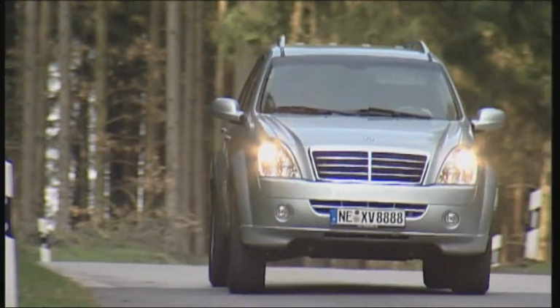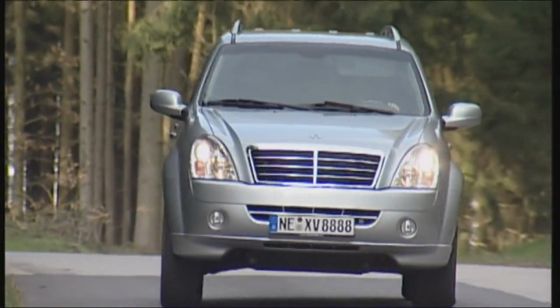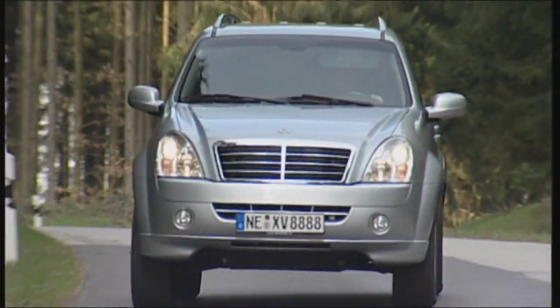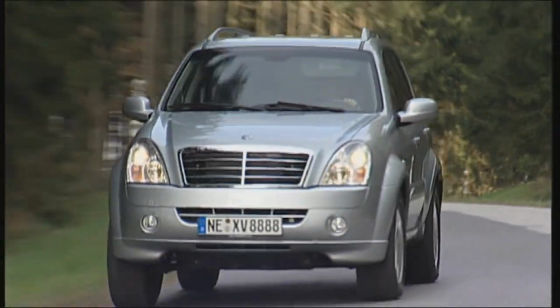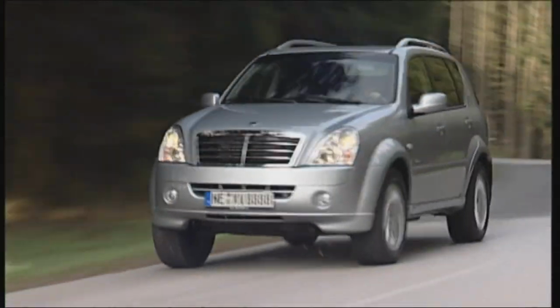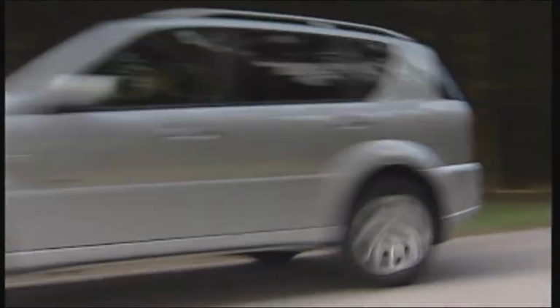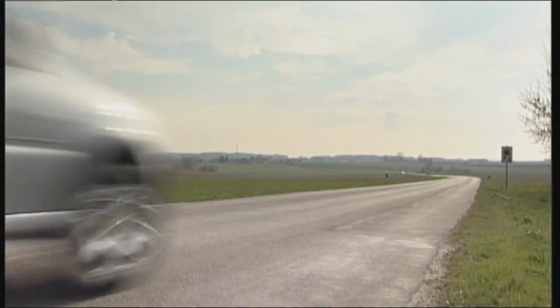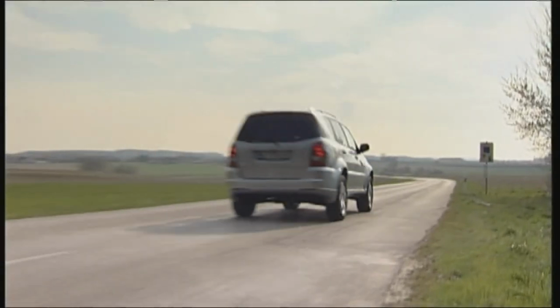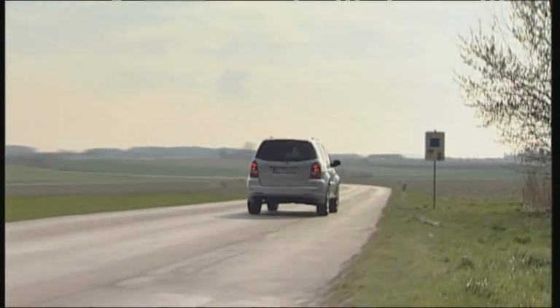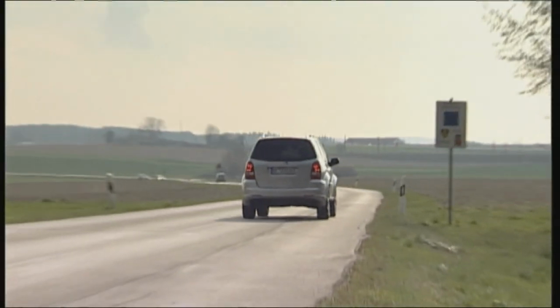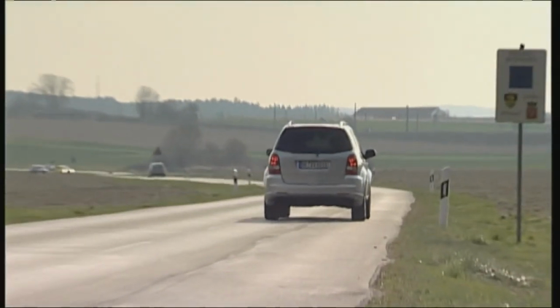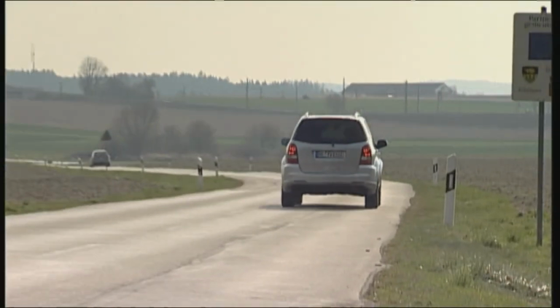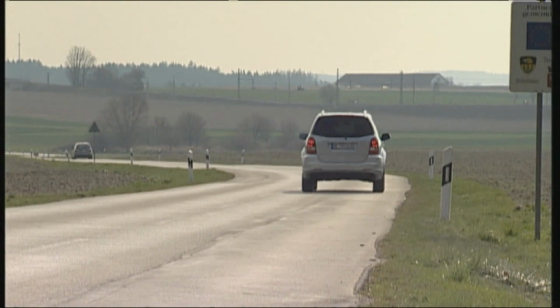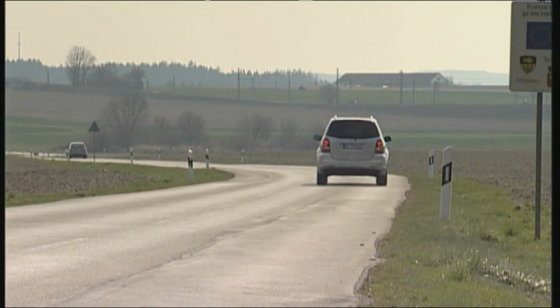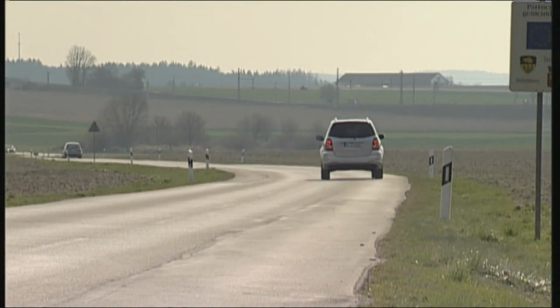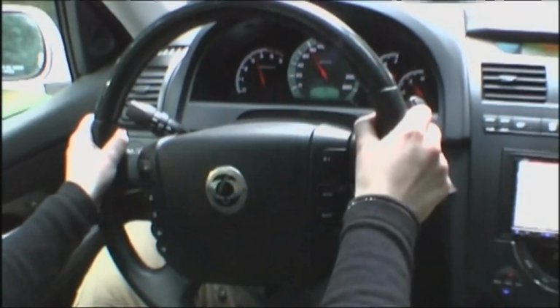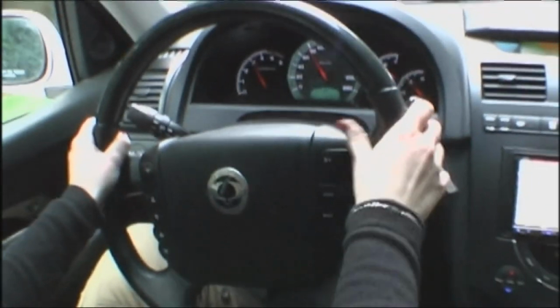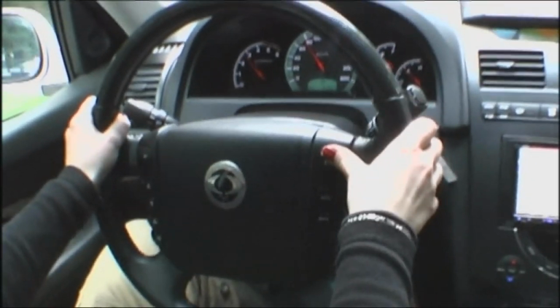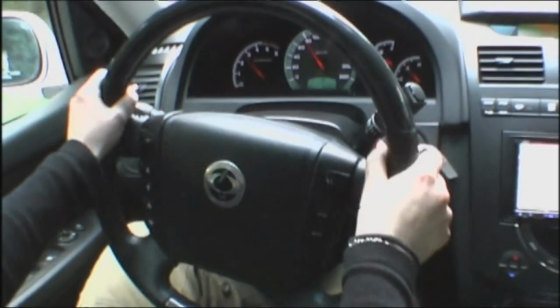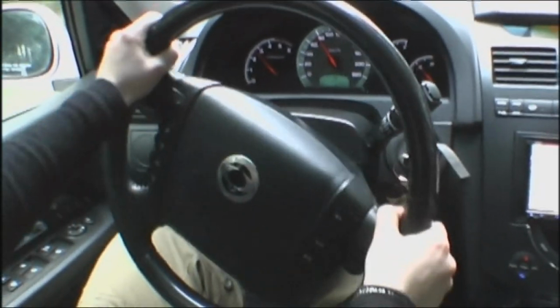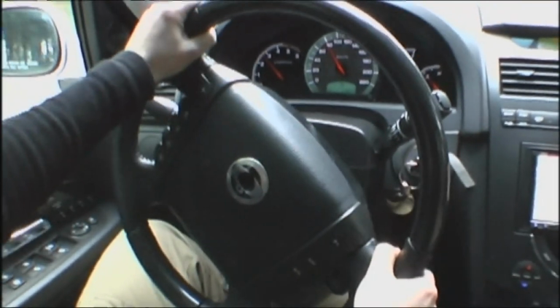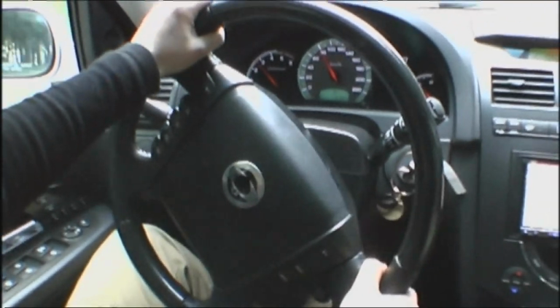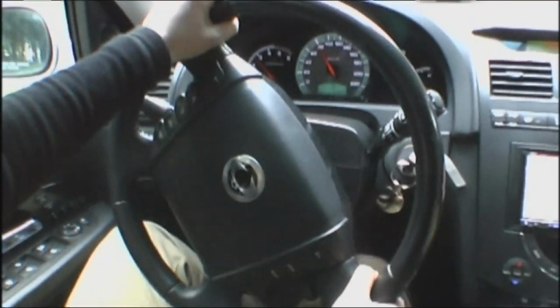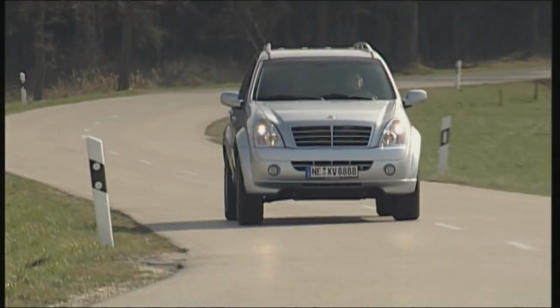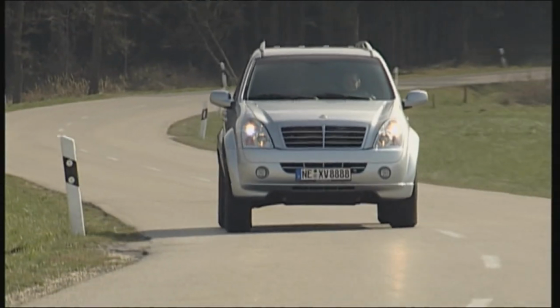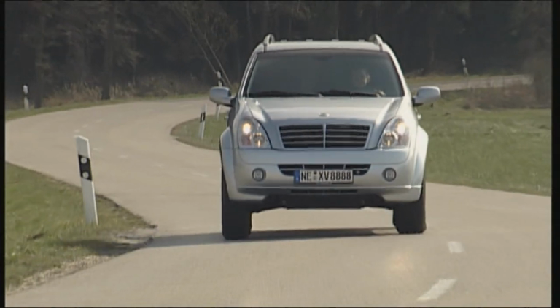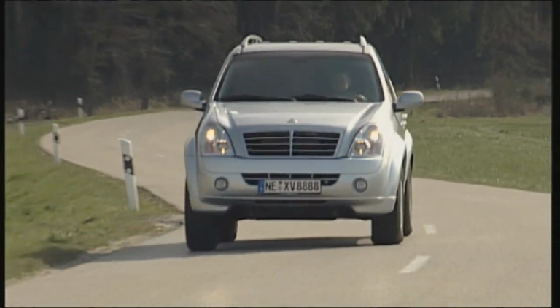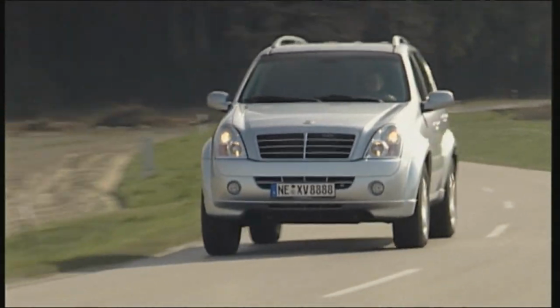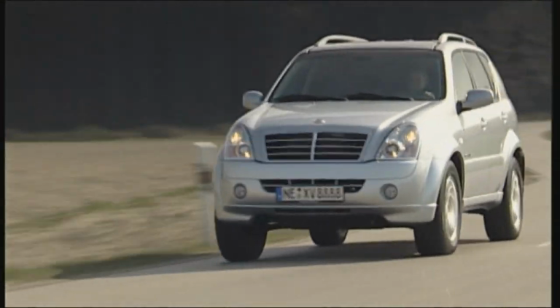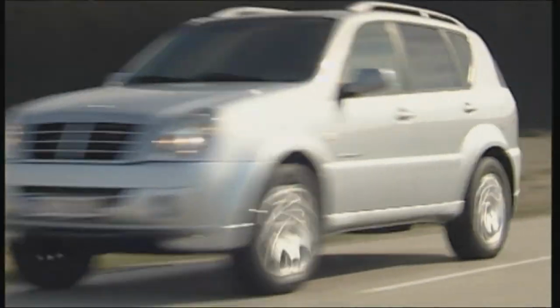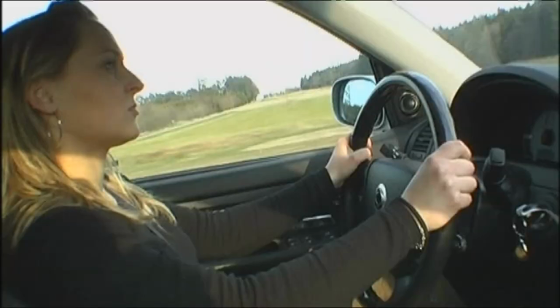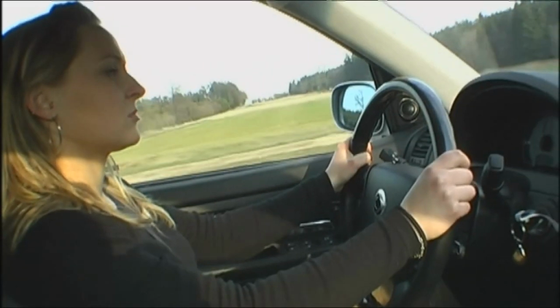Again, this is a Rexton which is happy to go off-road. On the highway, the steering is too indirect and the suspension still too unforgiving. But for just rolling along a smooth road, it's not bad at all.